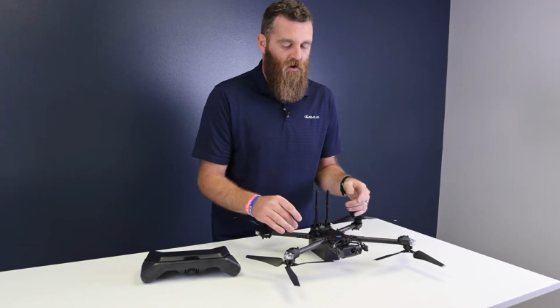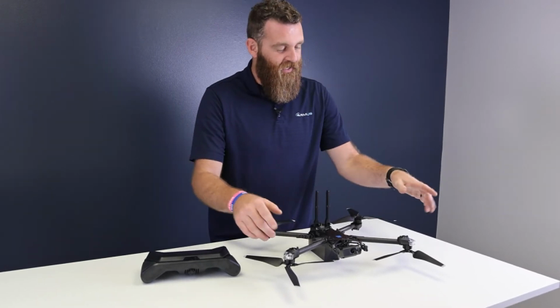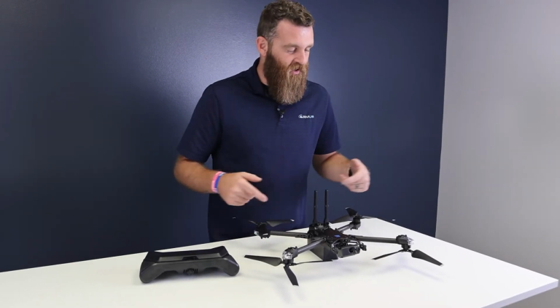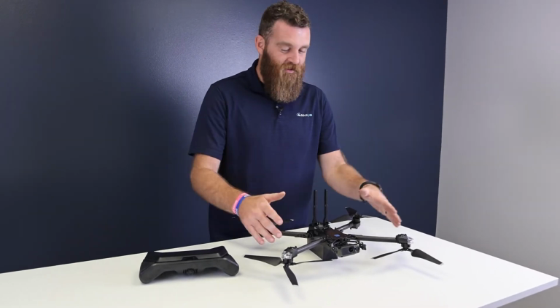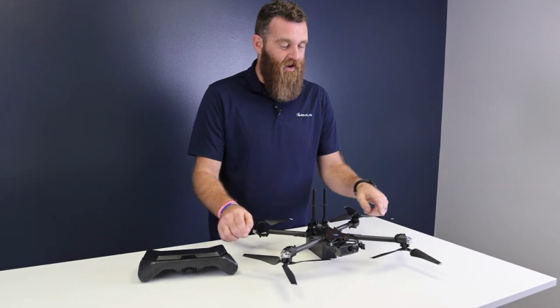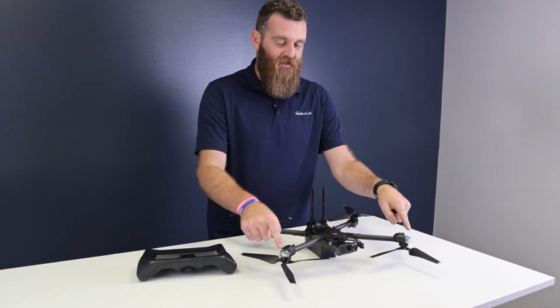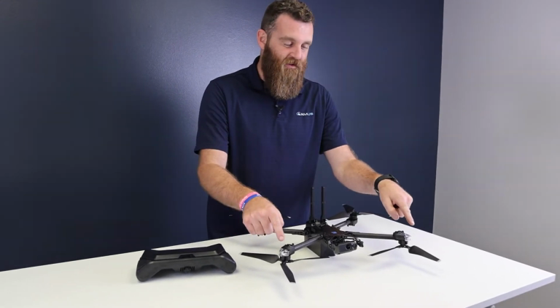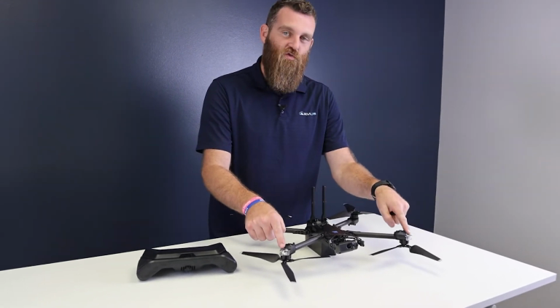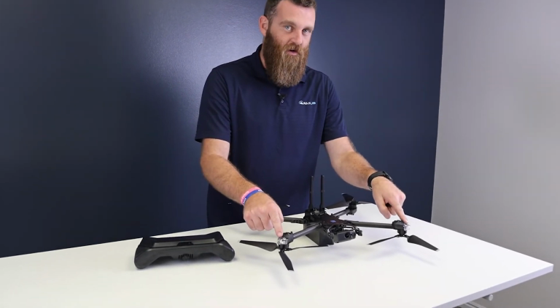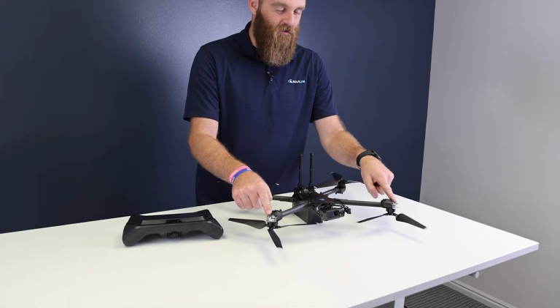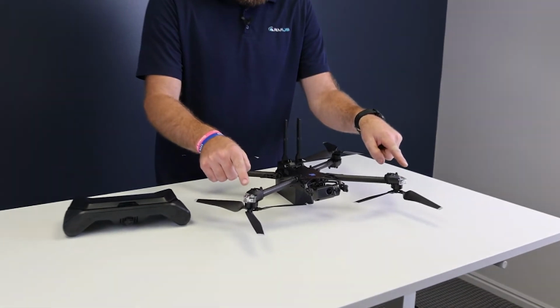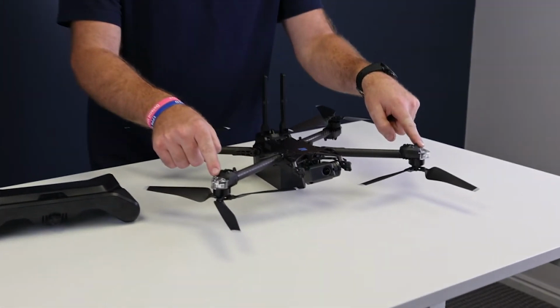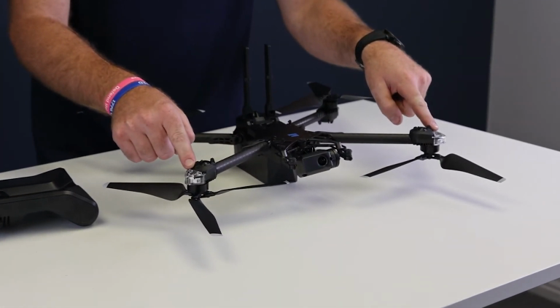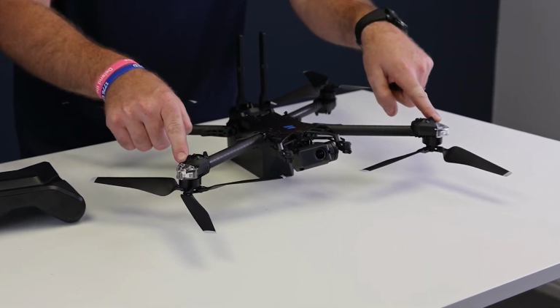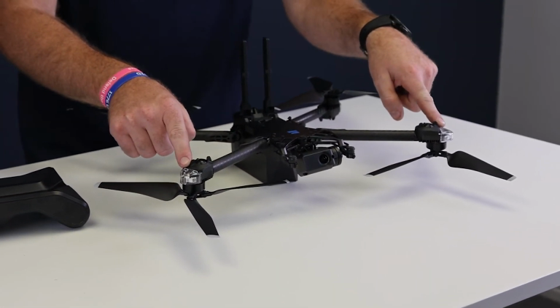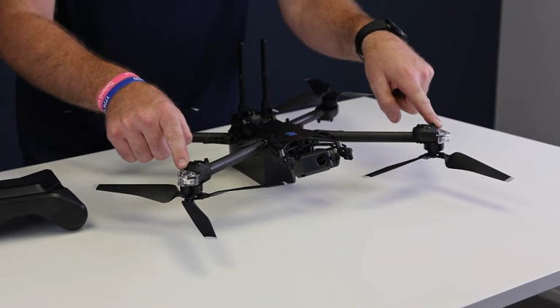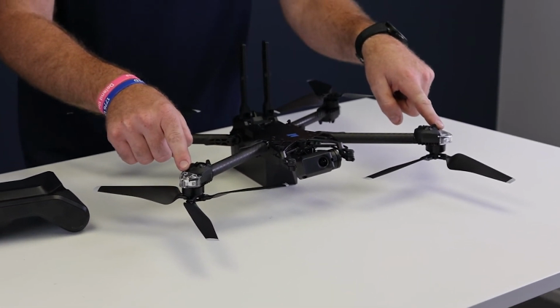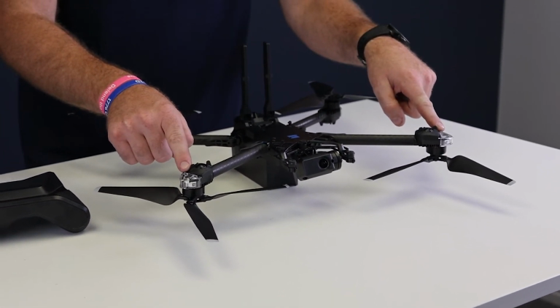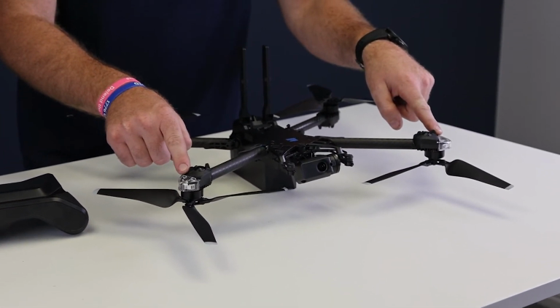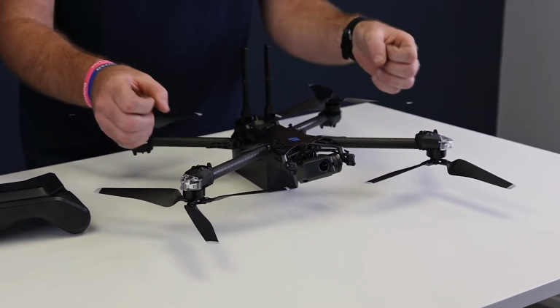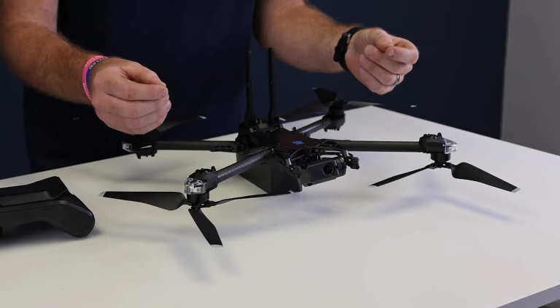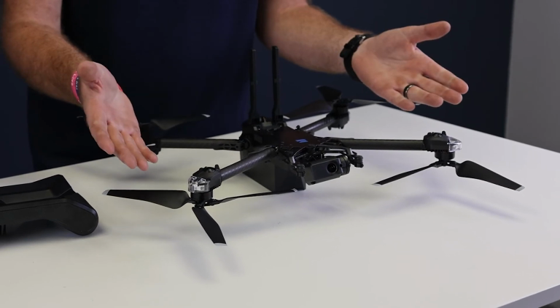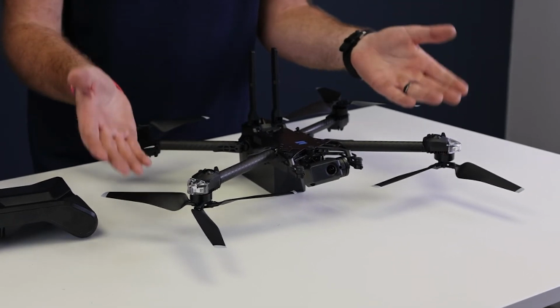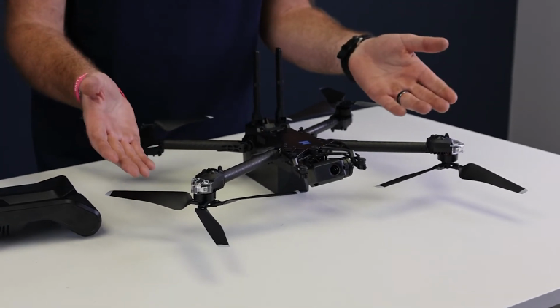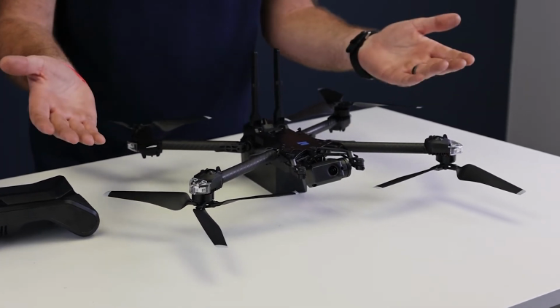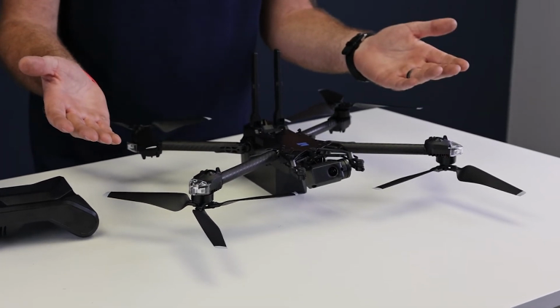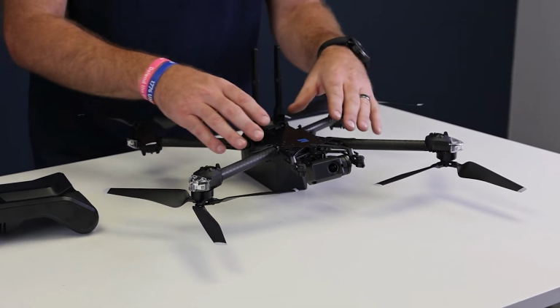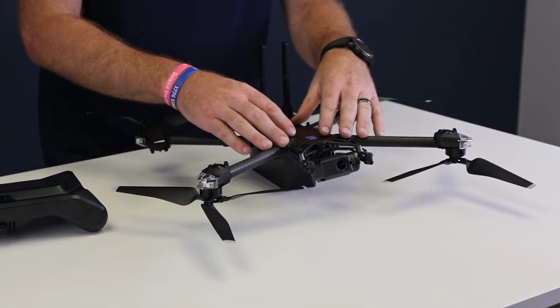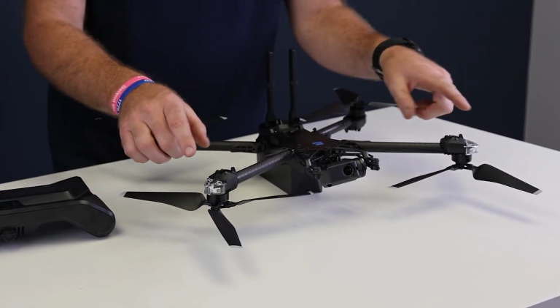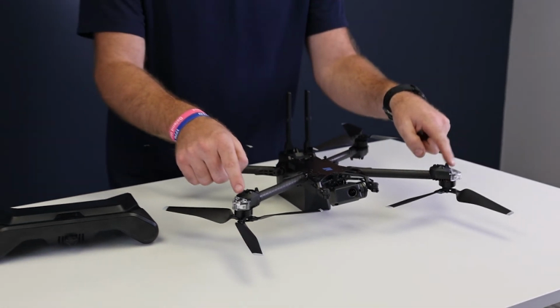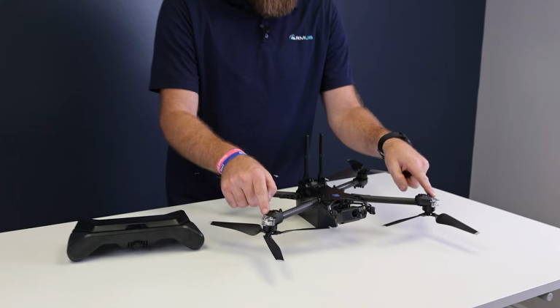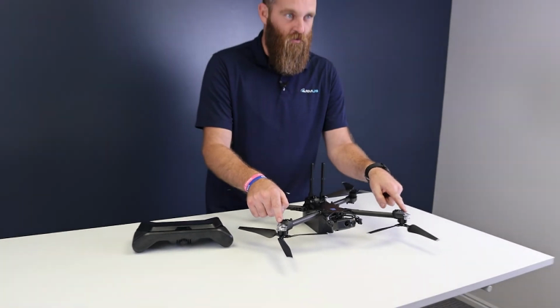Taking a look around the aircraft, it does have strobes on the arms which are user triggerable — they can be on or off. They can be a standard white strobing light or they can be IR strobes.